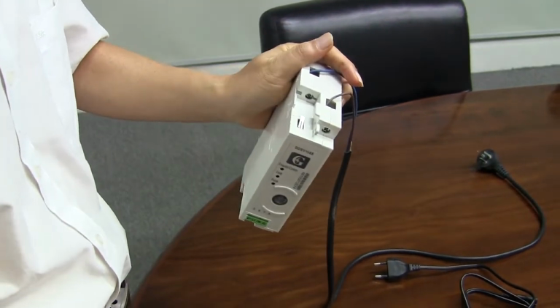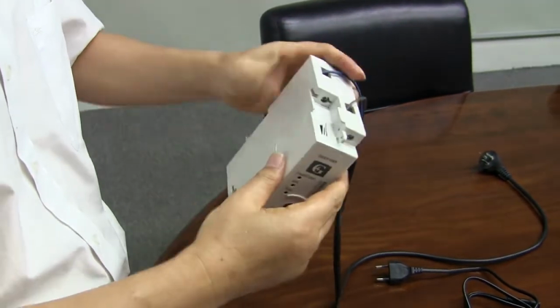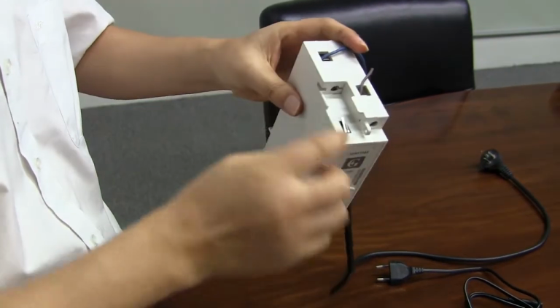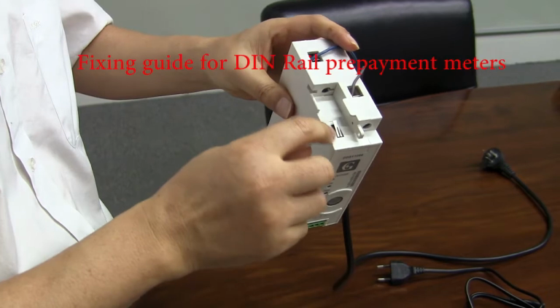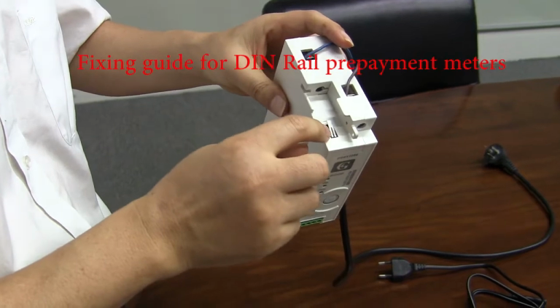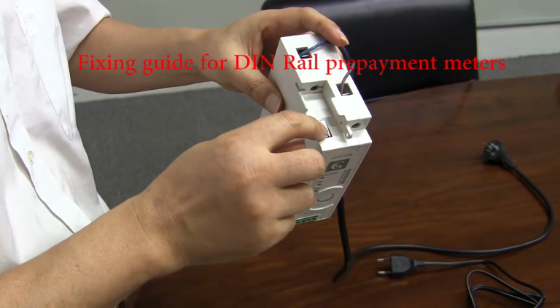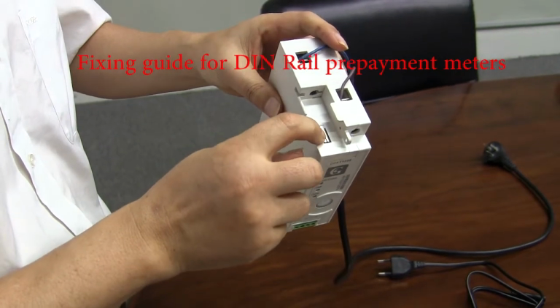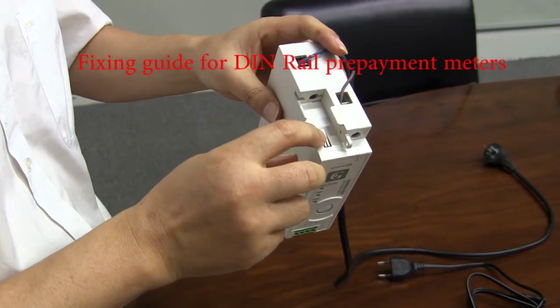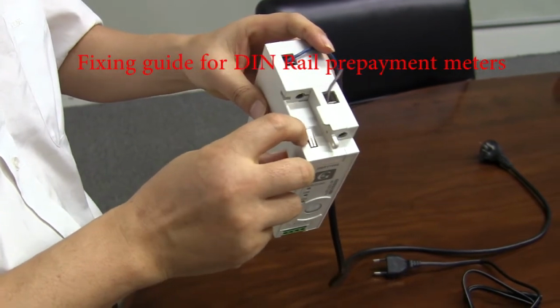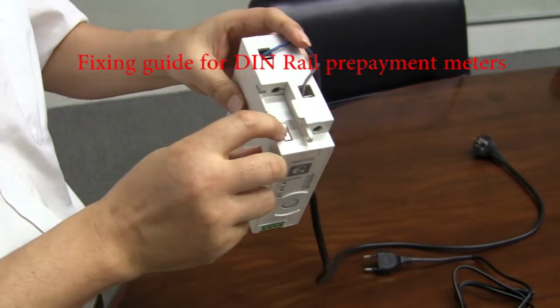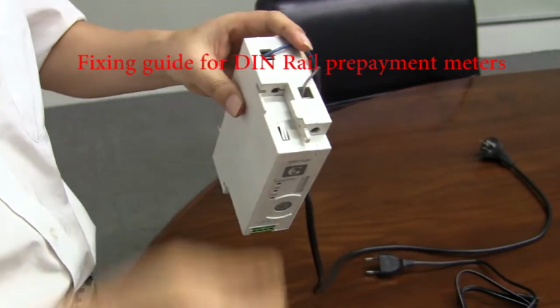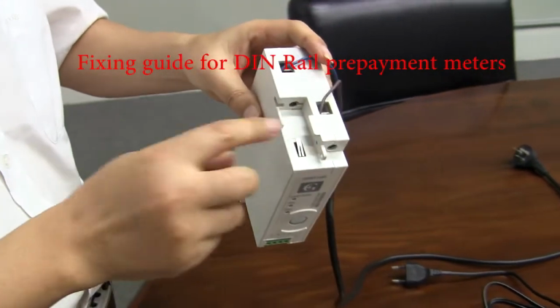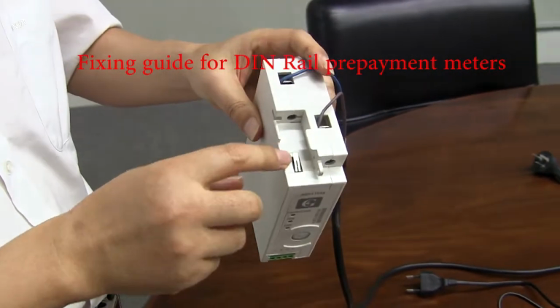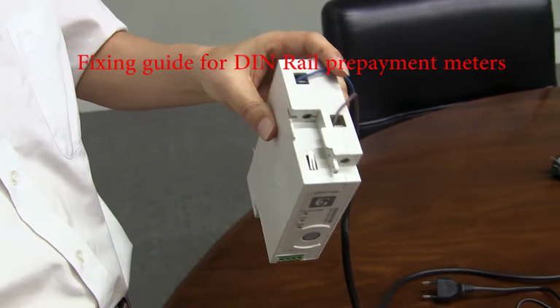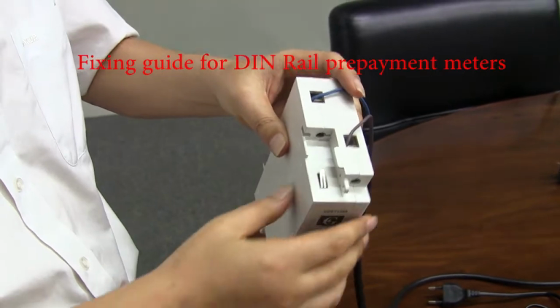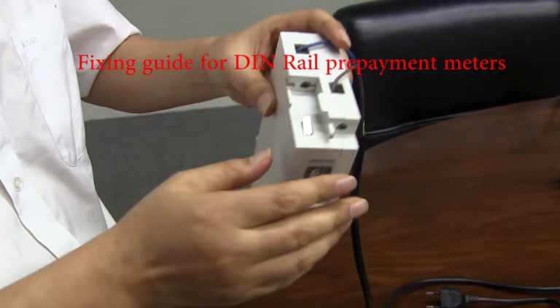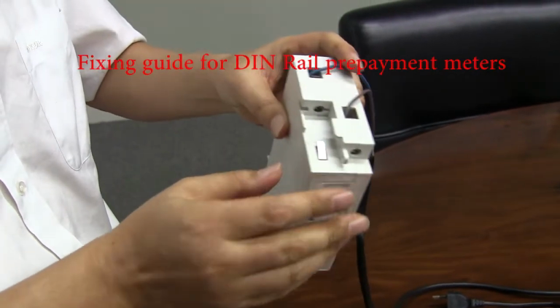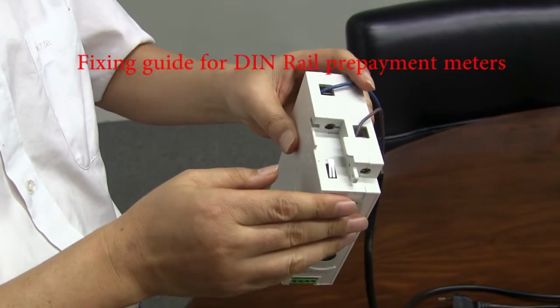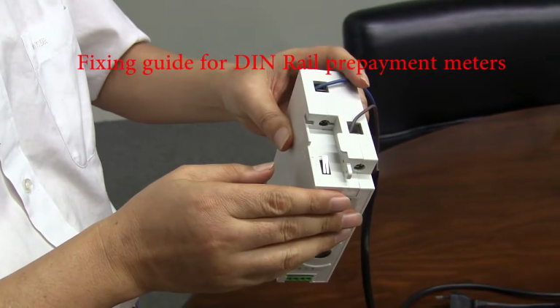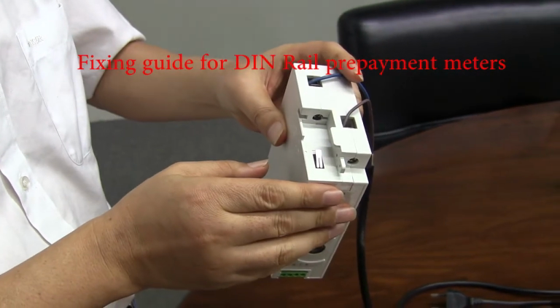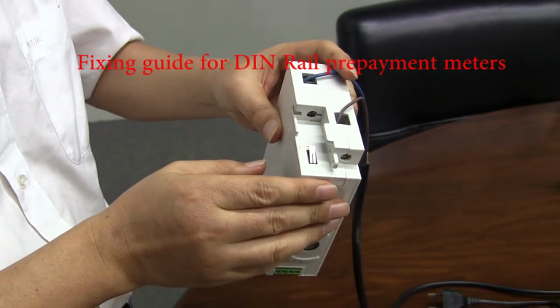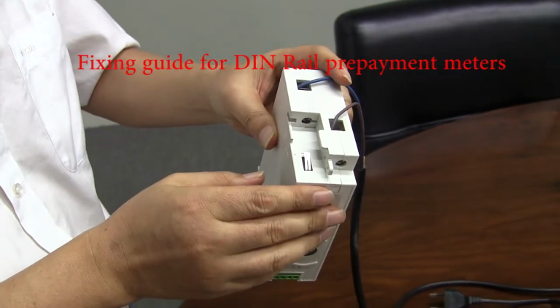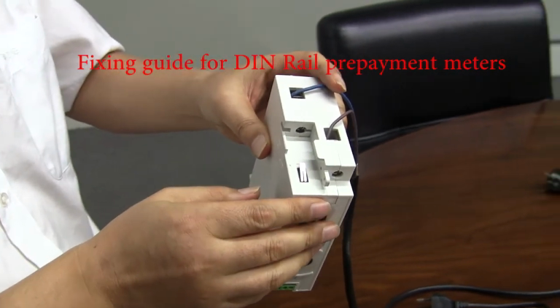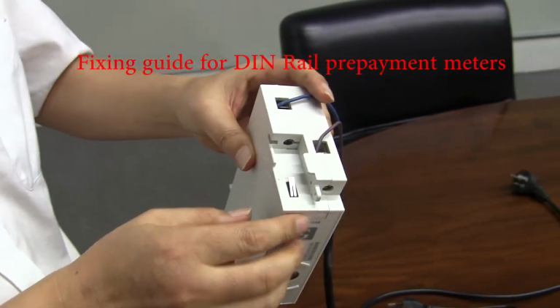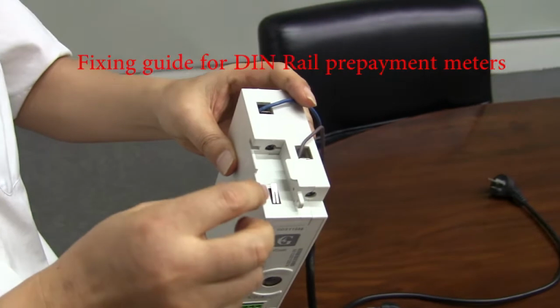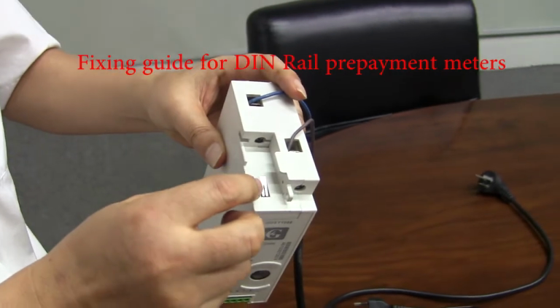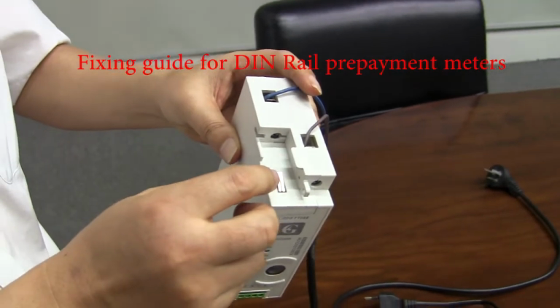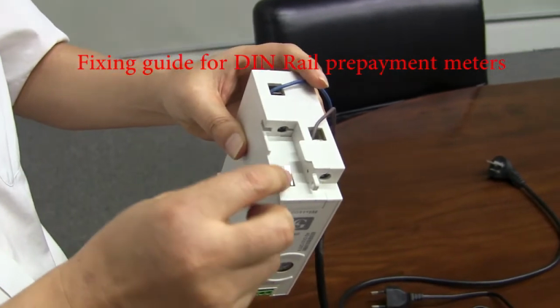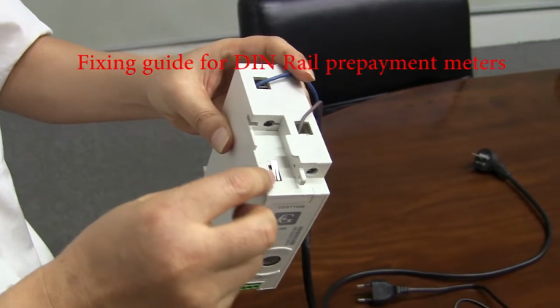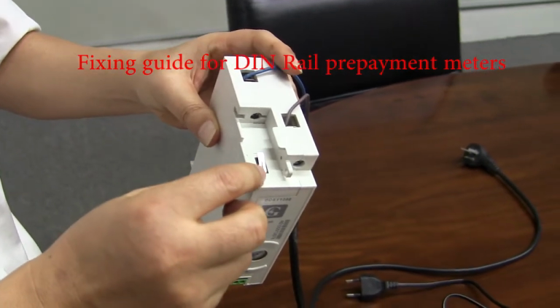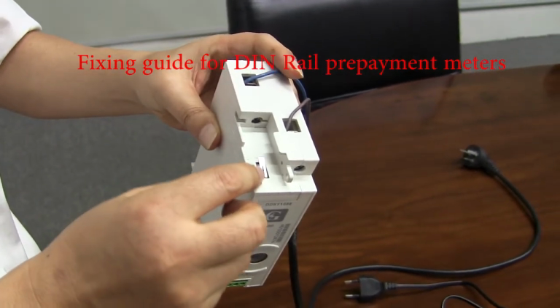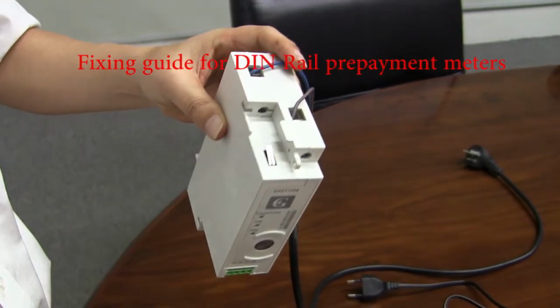Here is for the tamper event. If someone moves the meters, the meter will record the event.